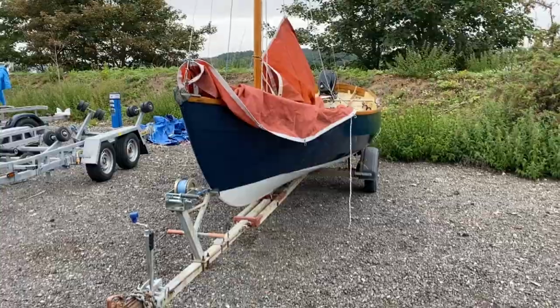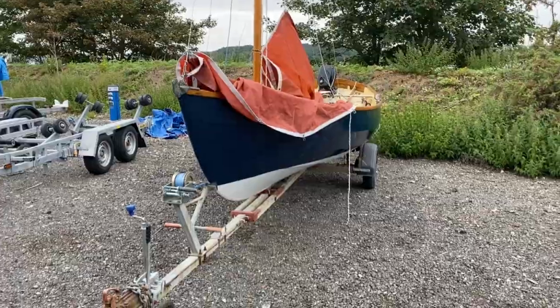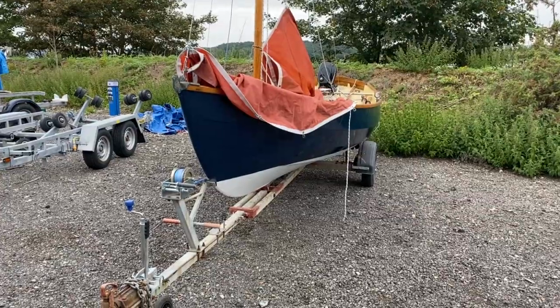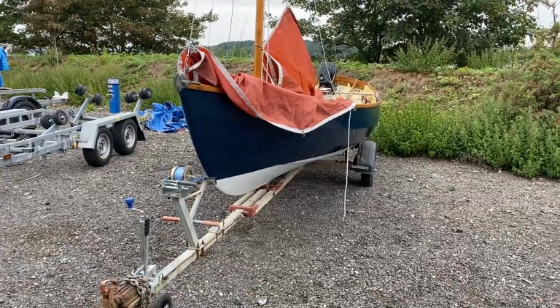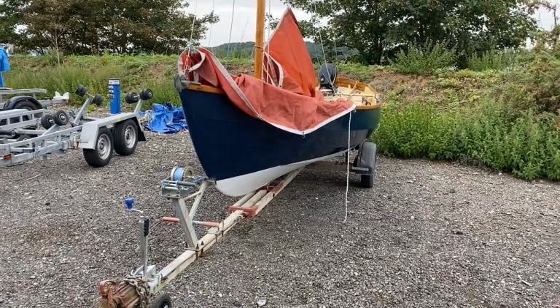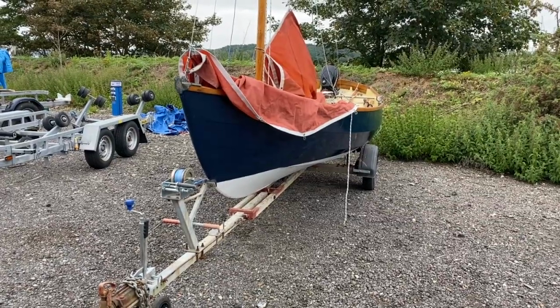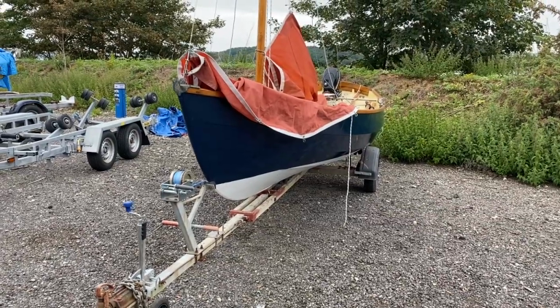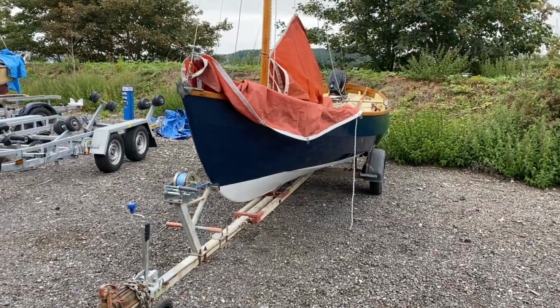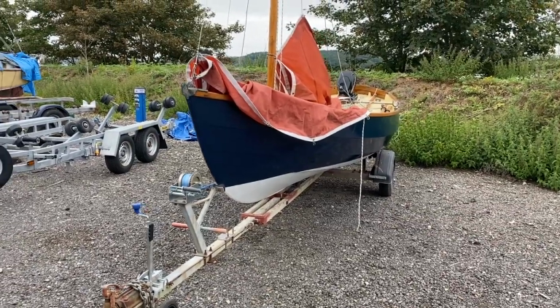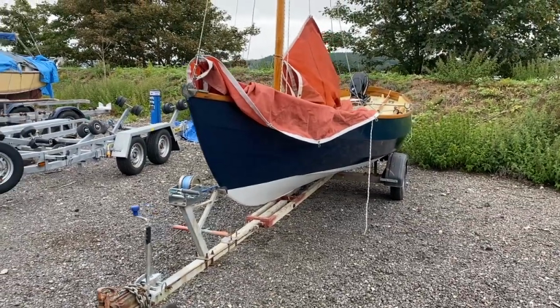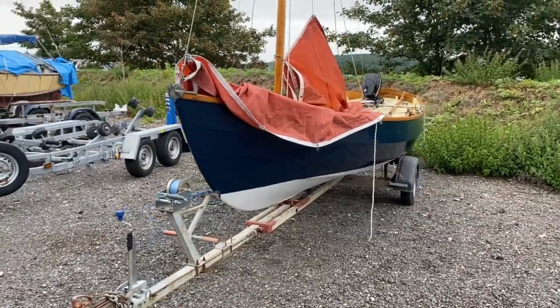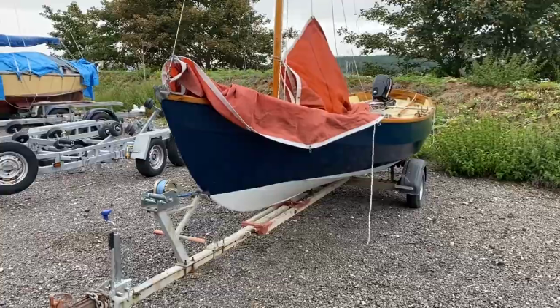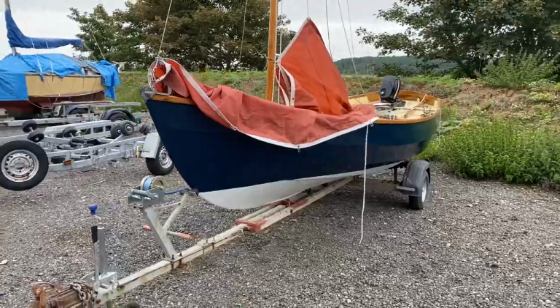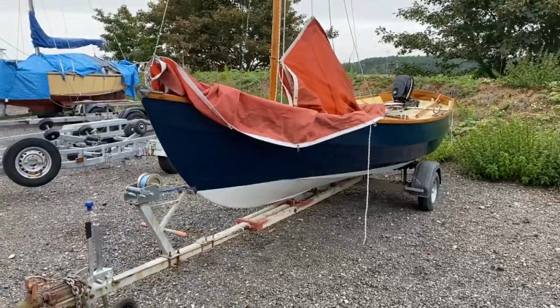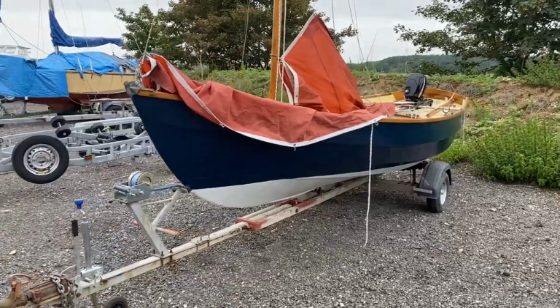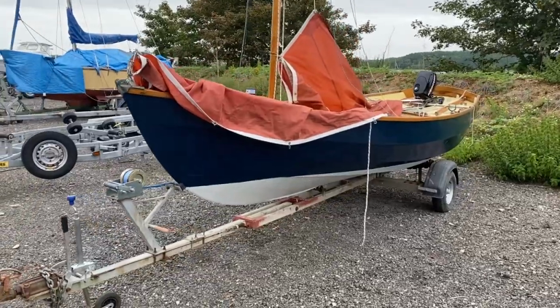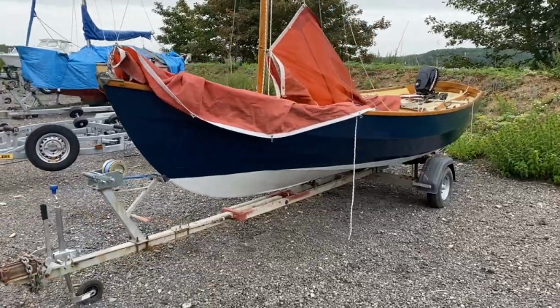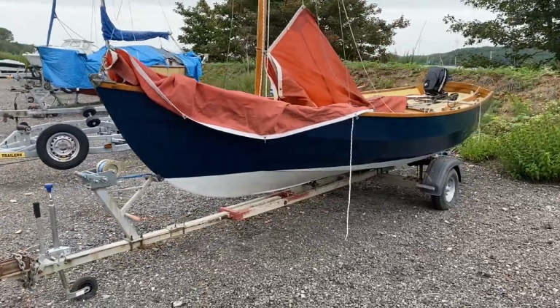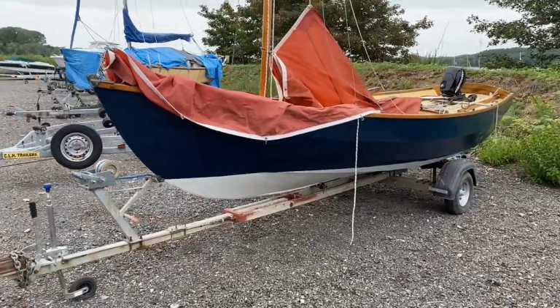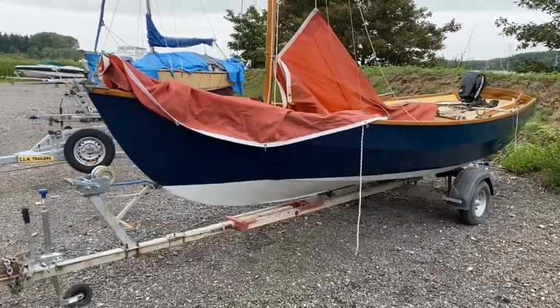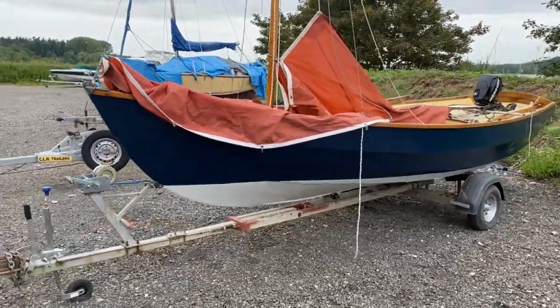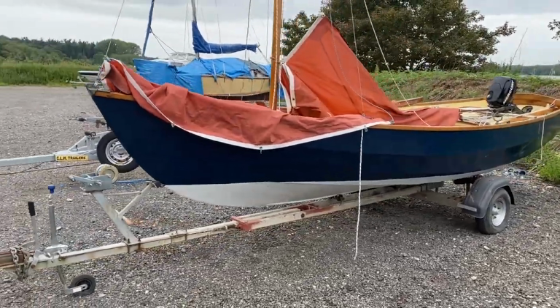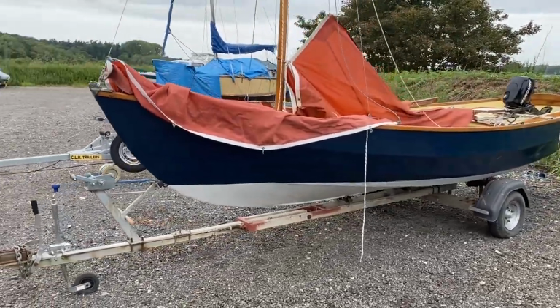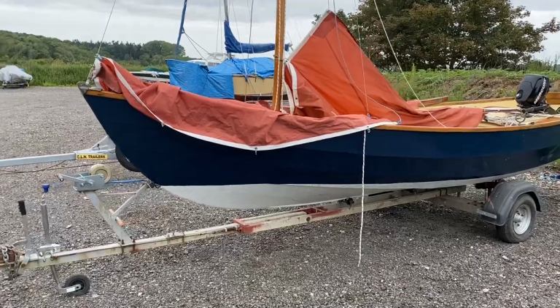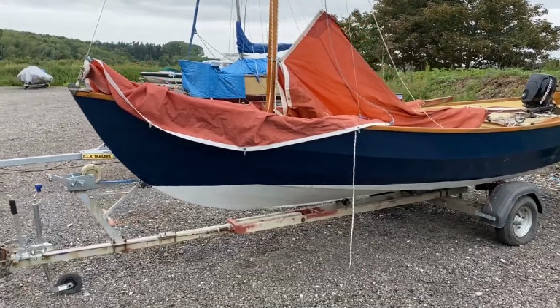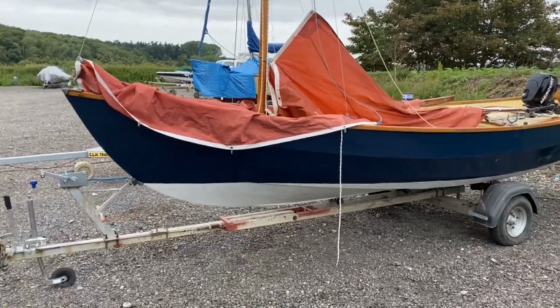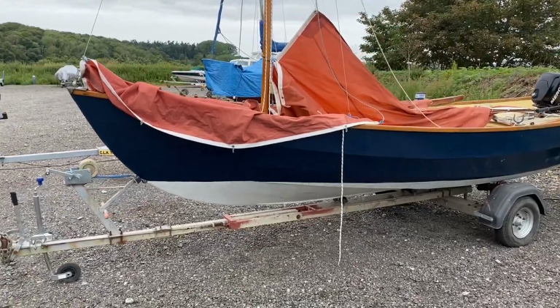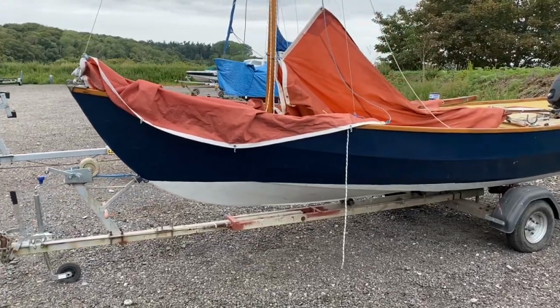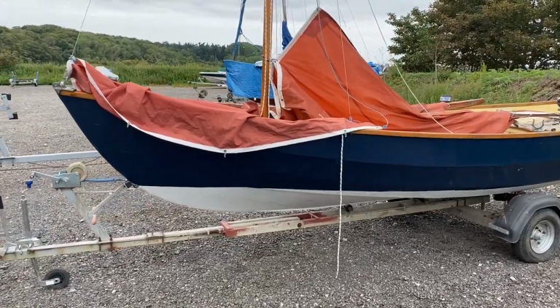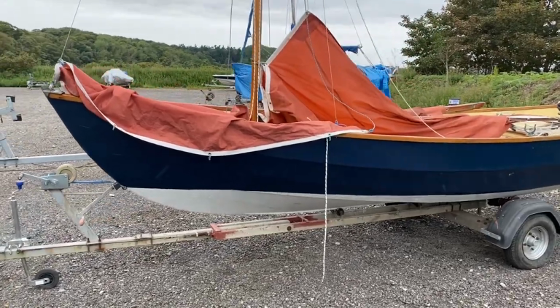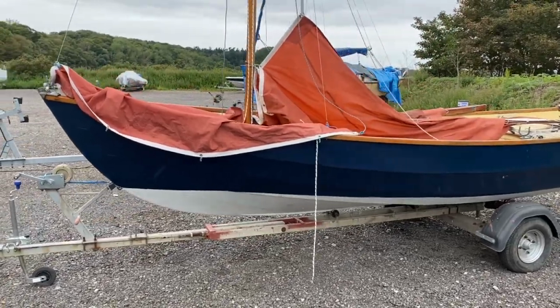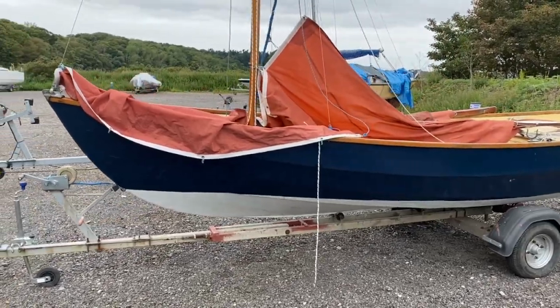Welcome to Boatshed.com and to the listing of this delightful Drascombe Lugger. These are very, very popular sailing boats and this one definitely is worth checking out.